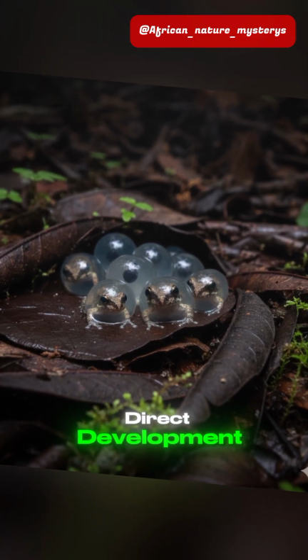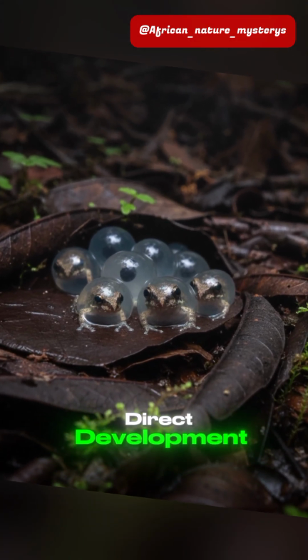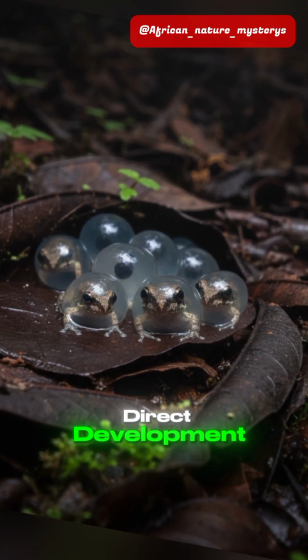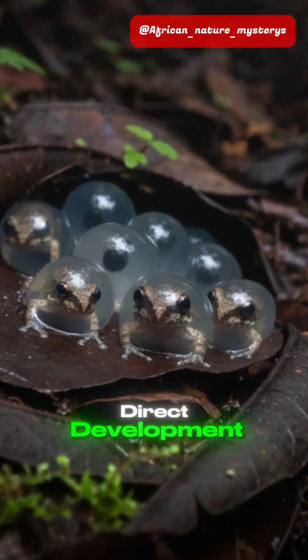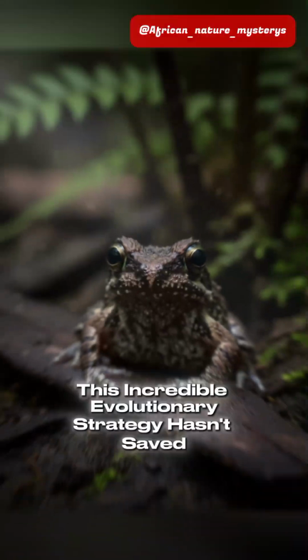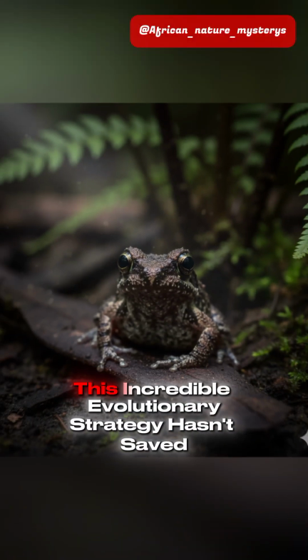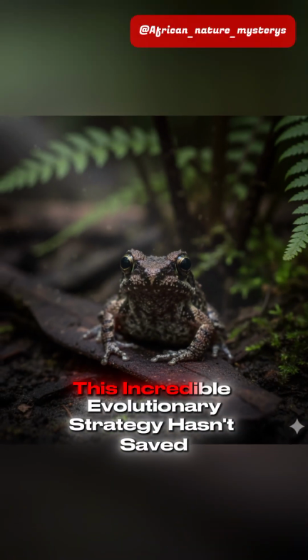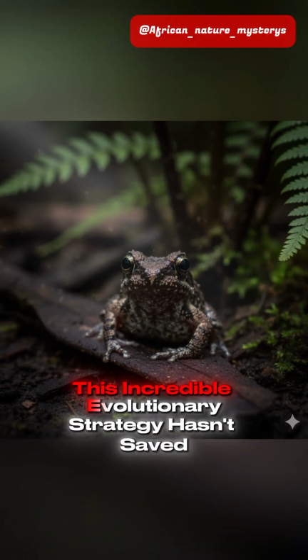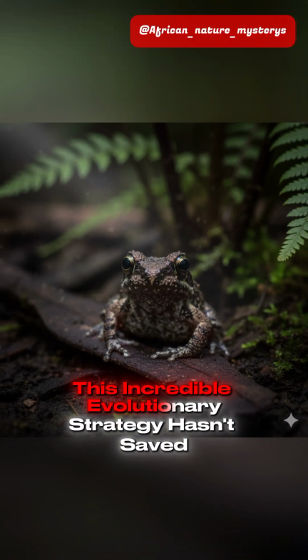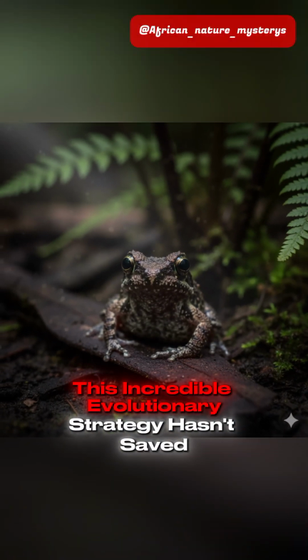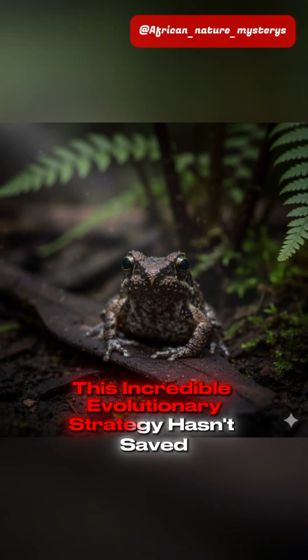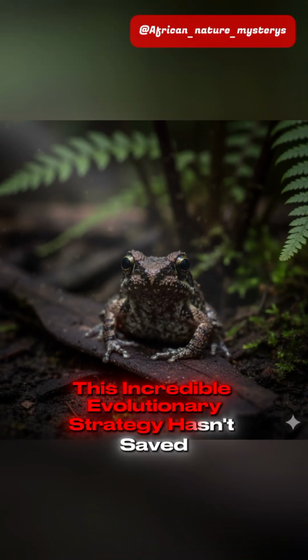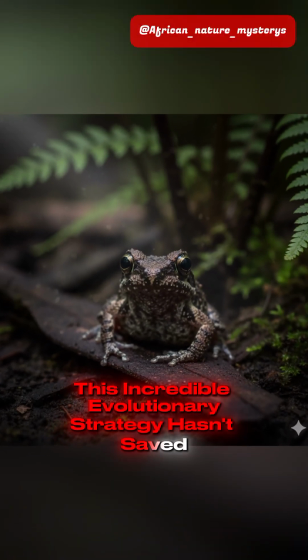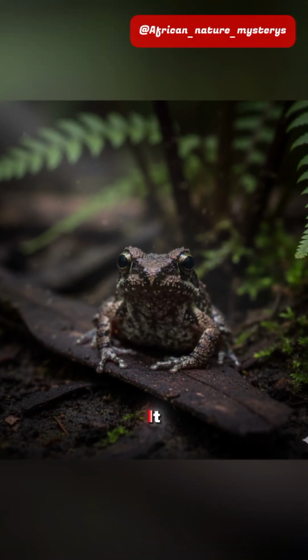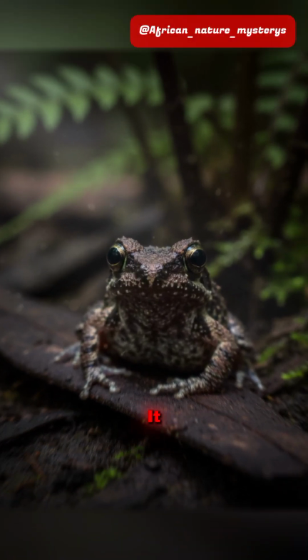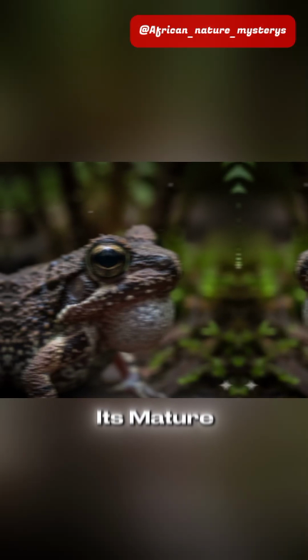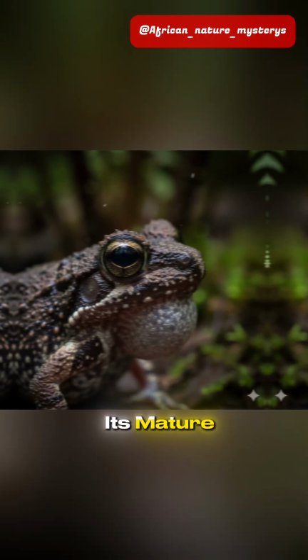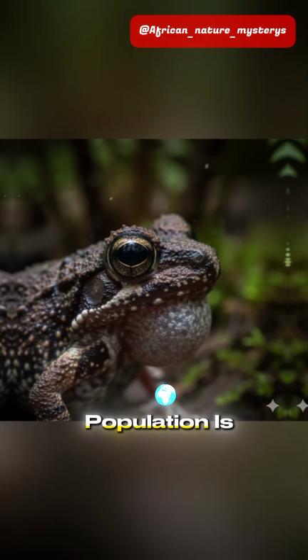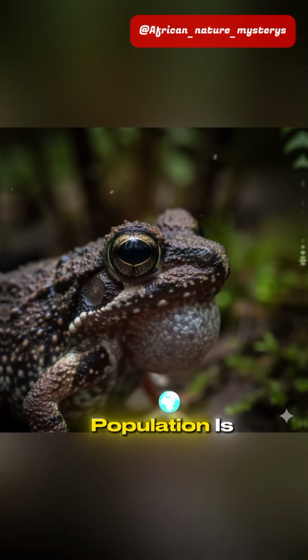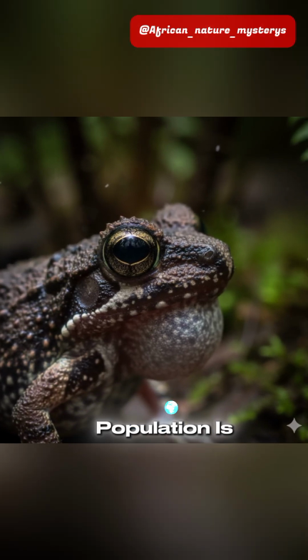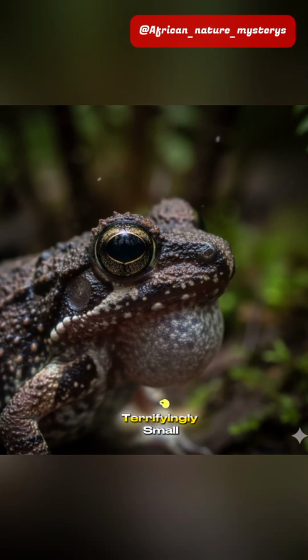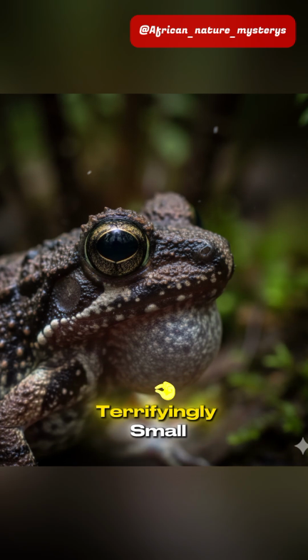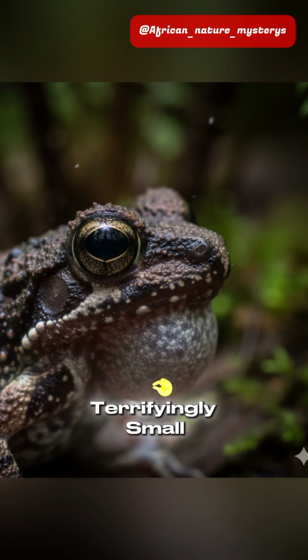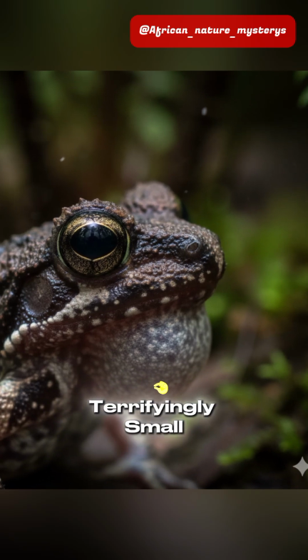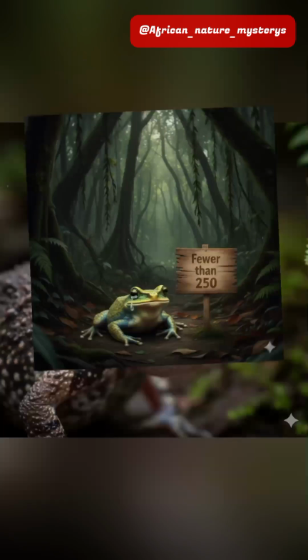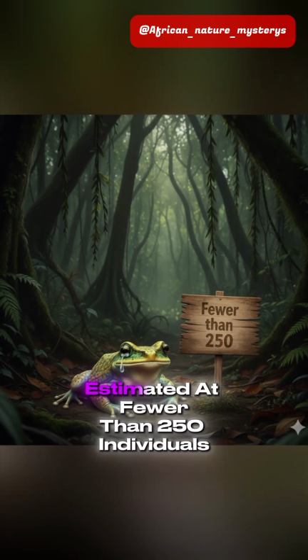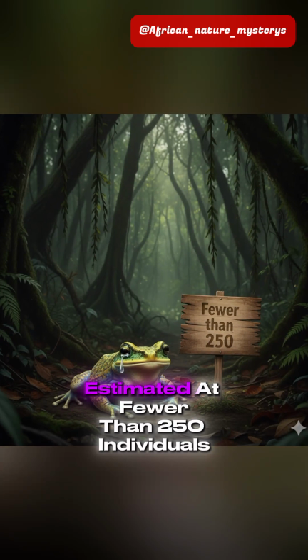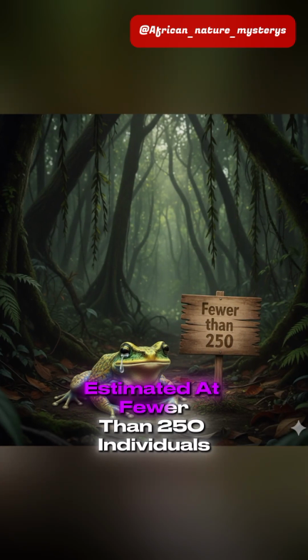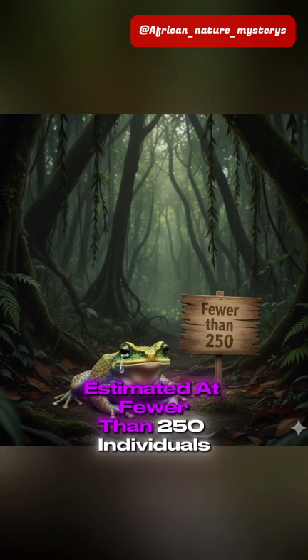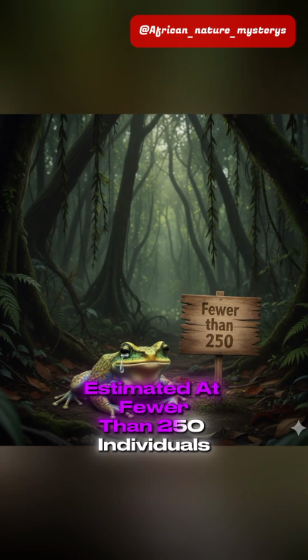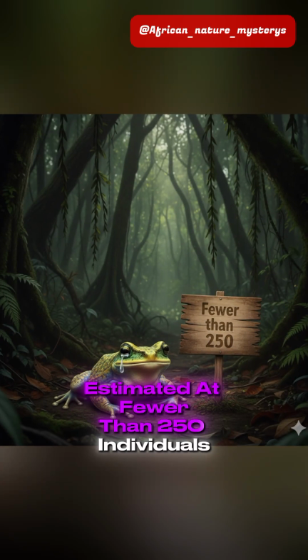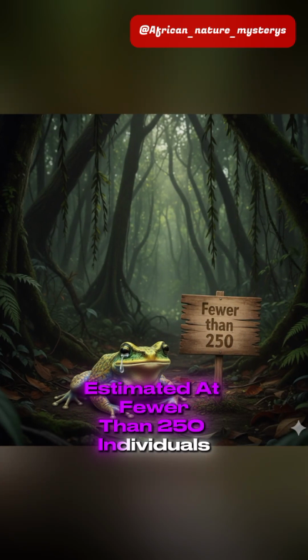Direct development. This incredible evolutionary strategy hasn't saved it. Its mature population is terrifyingly small, estimated at fewer than 250 individuals.